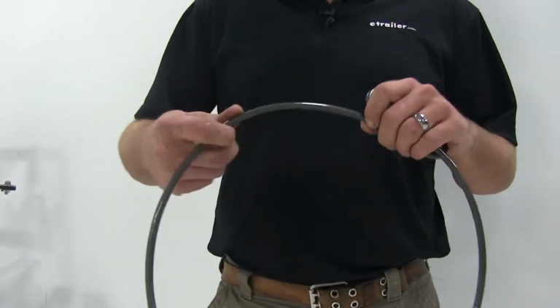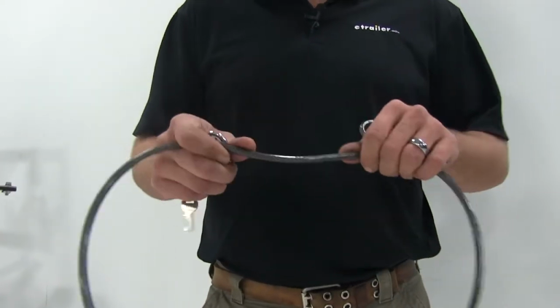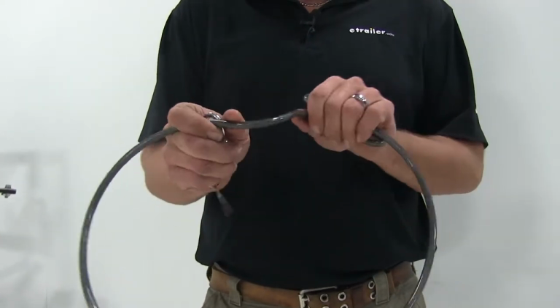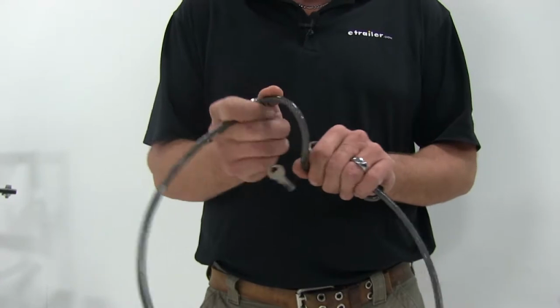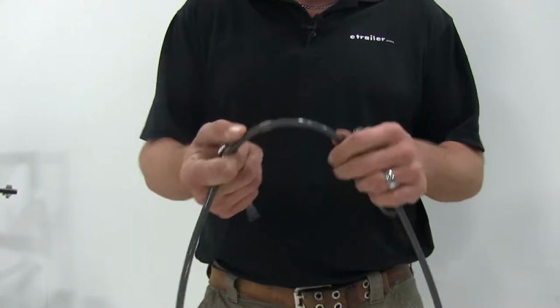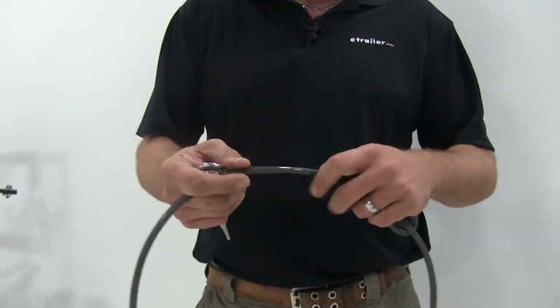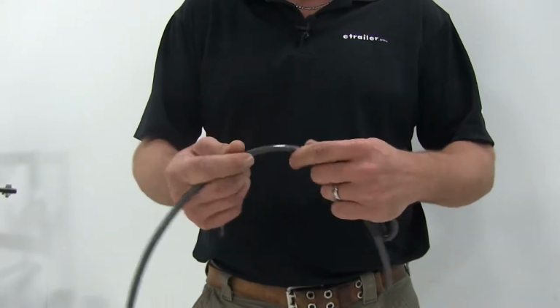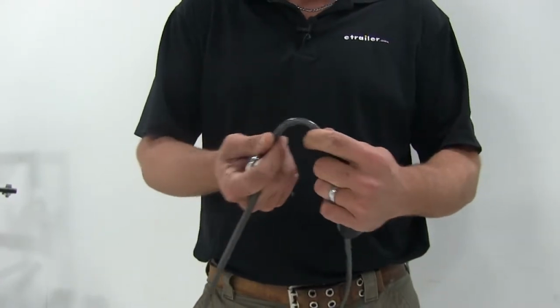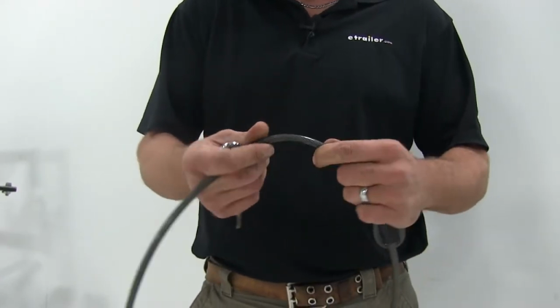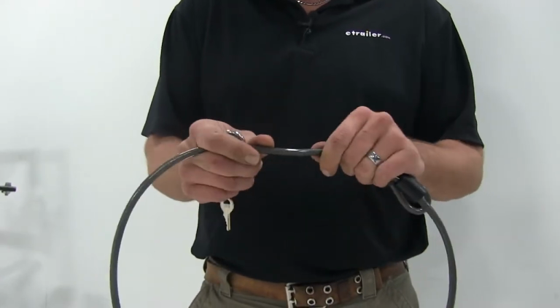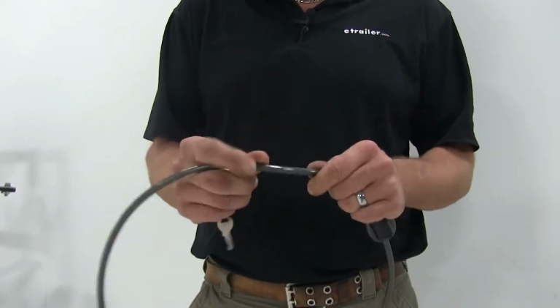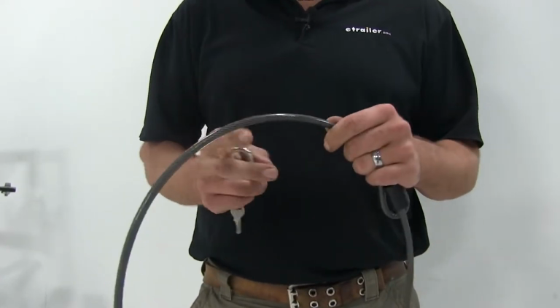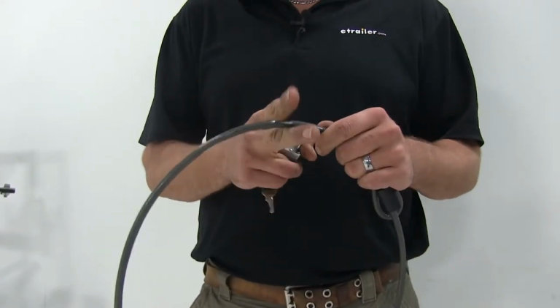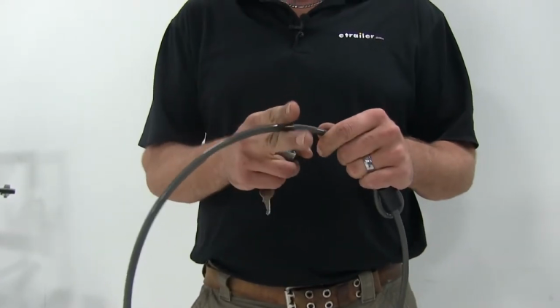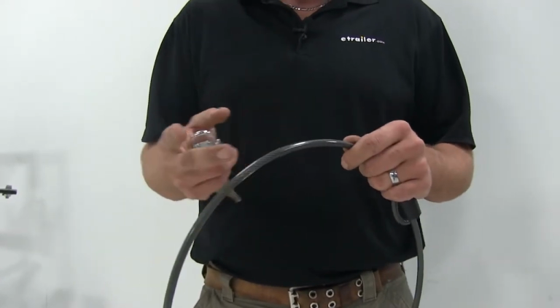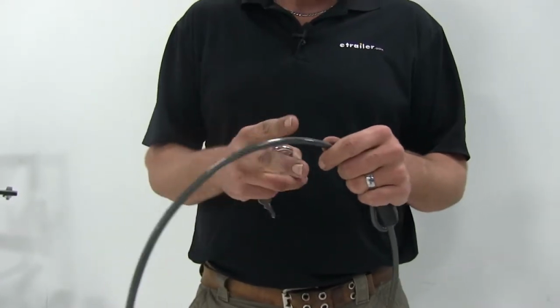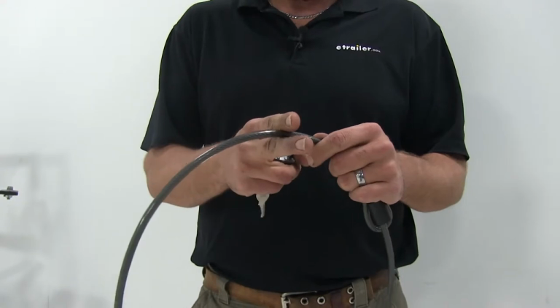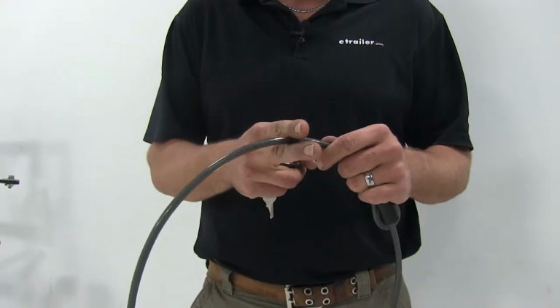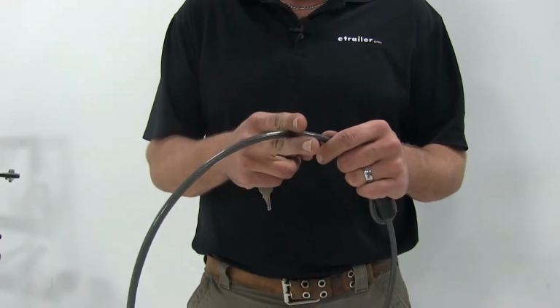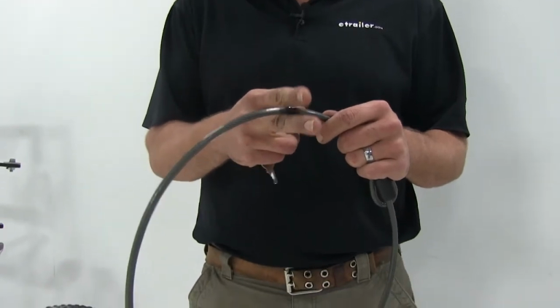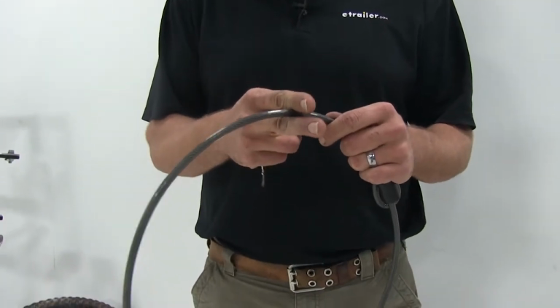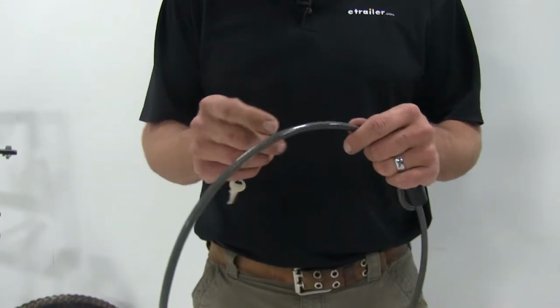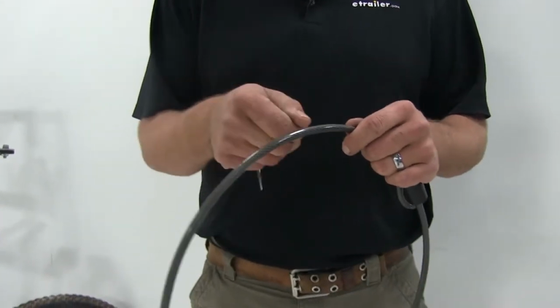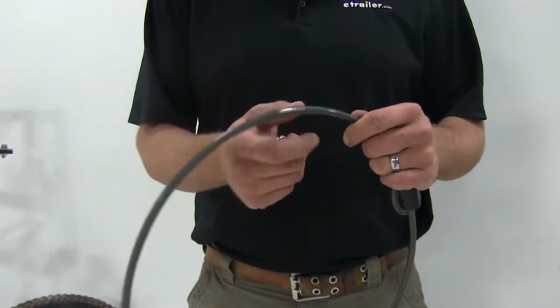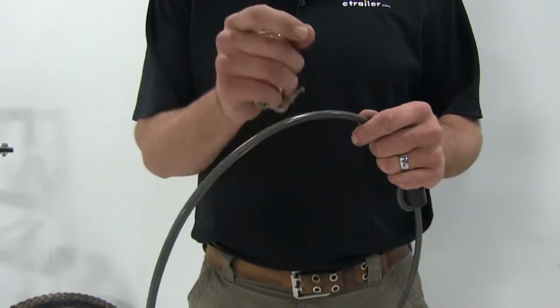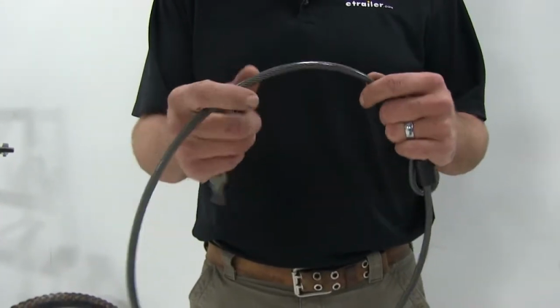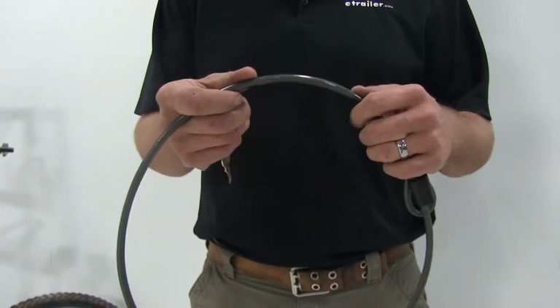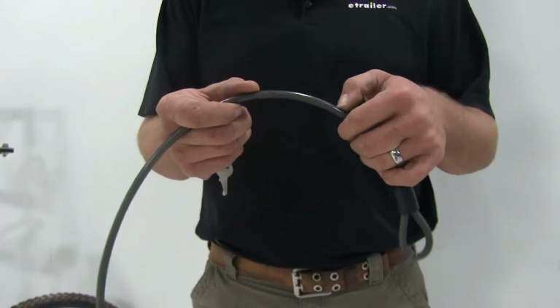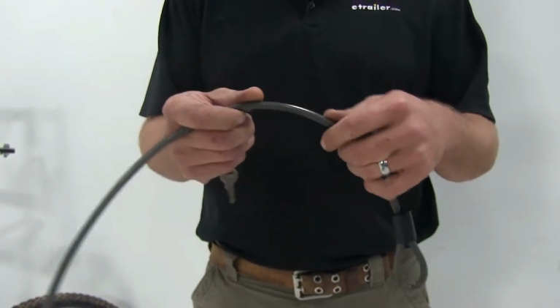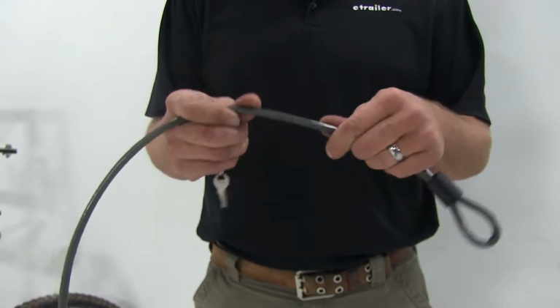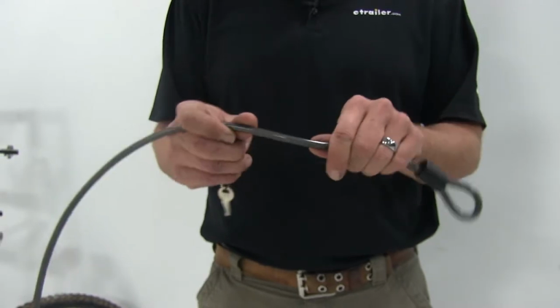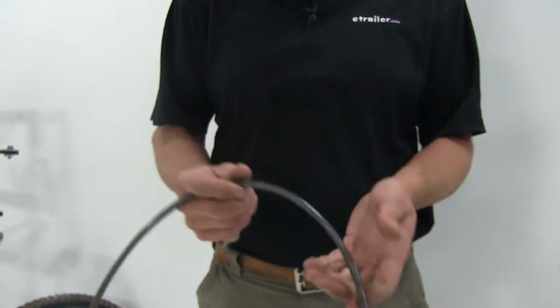It's a braided steel cable, five-sixteenths of an inch in diameter. This is going to help keep it from being cut or sawed through. There are many different cables in there that really help to hold strong.